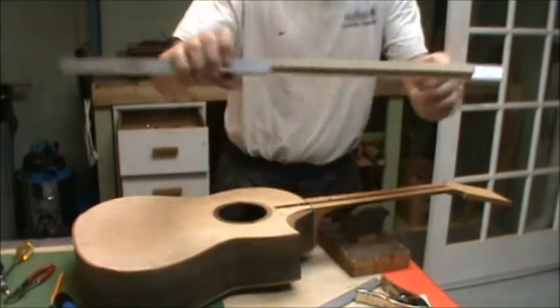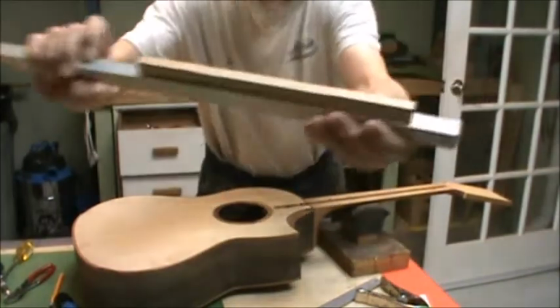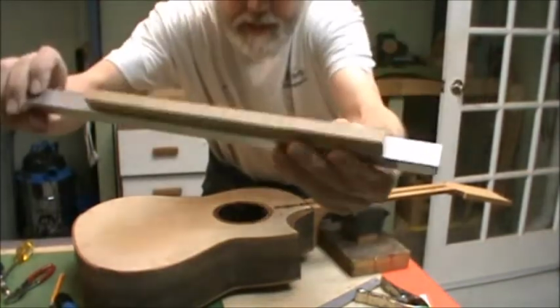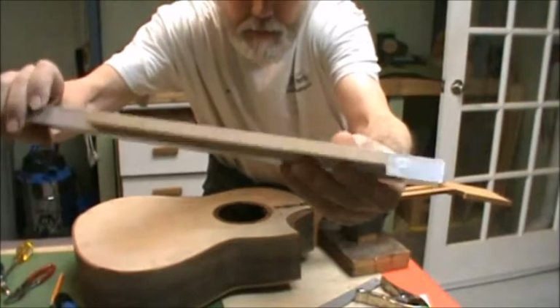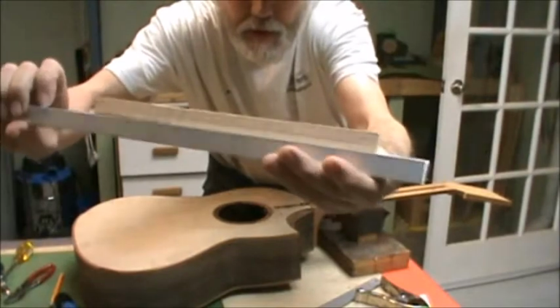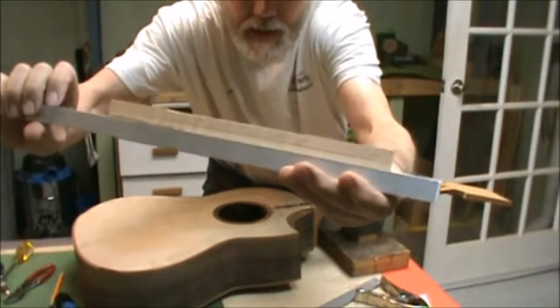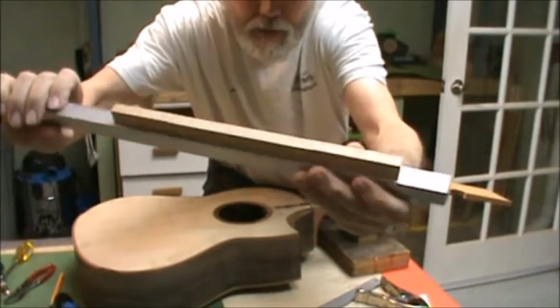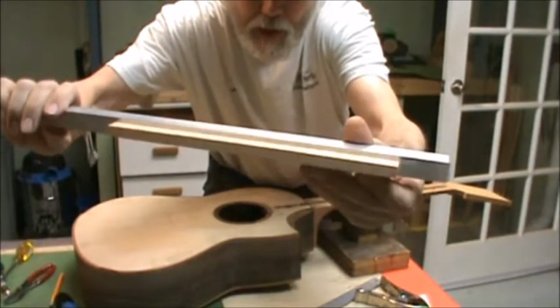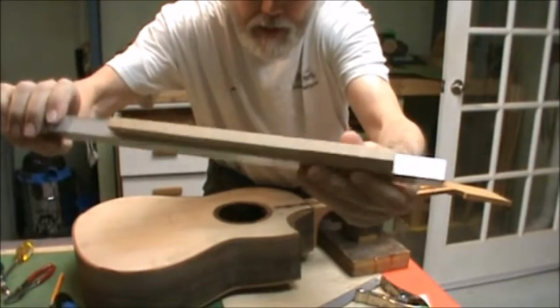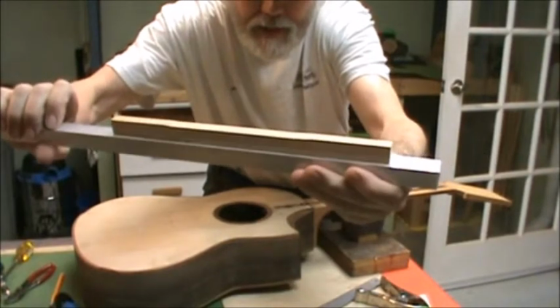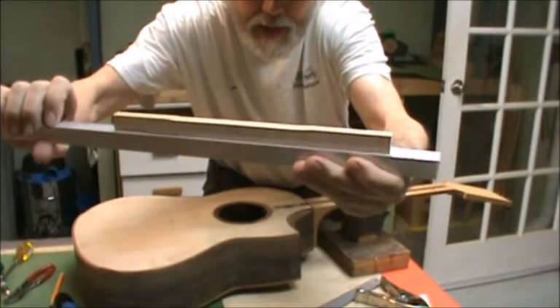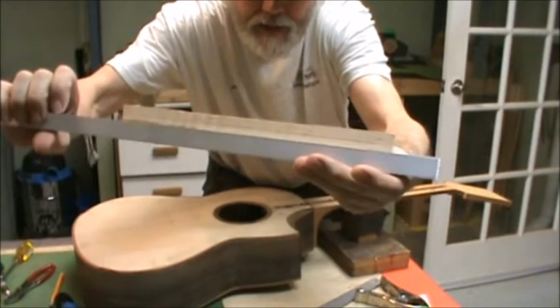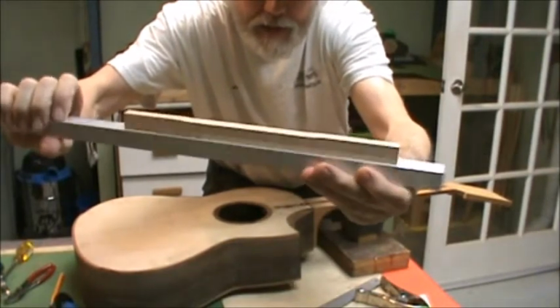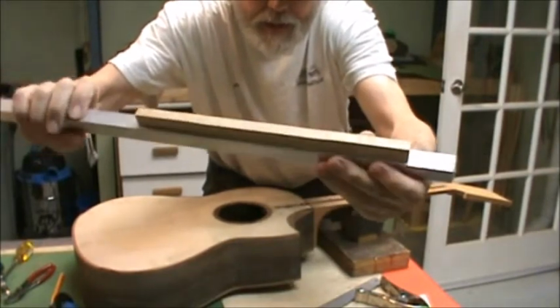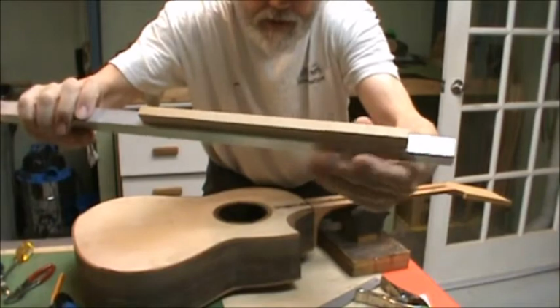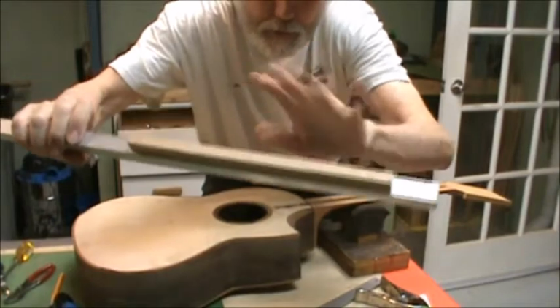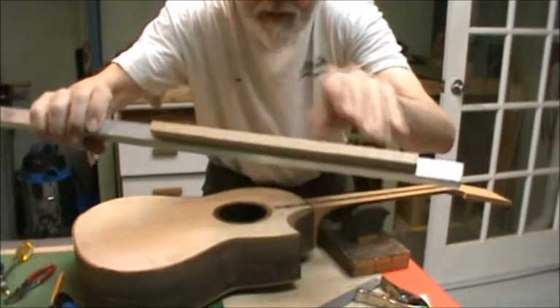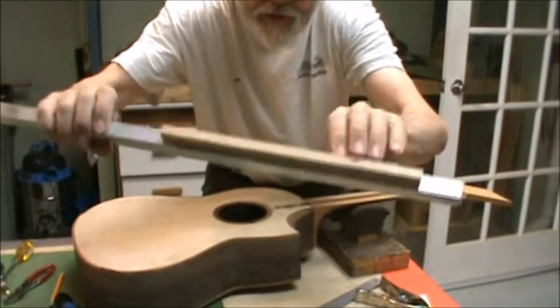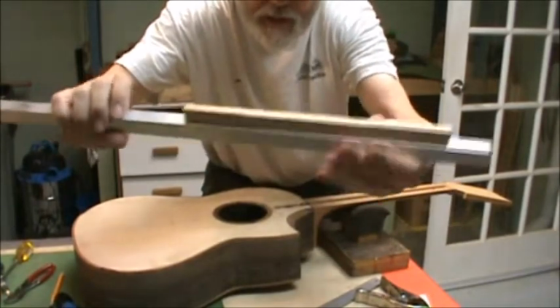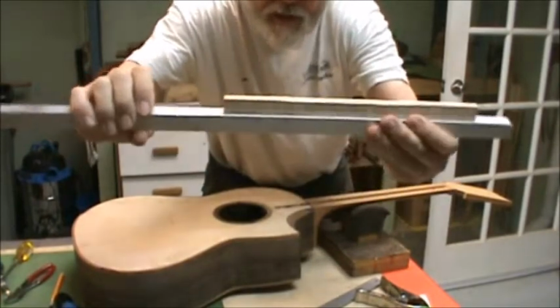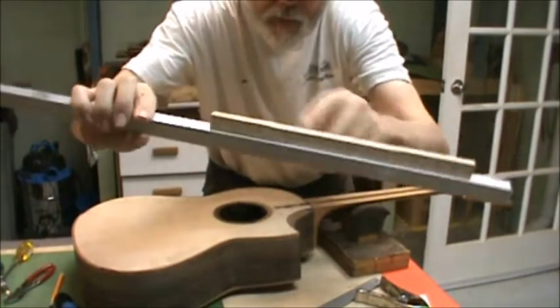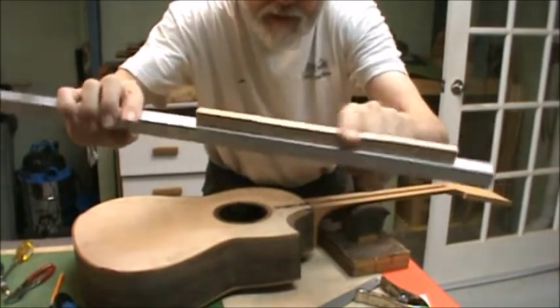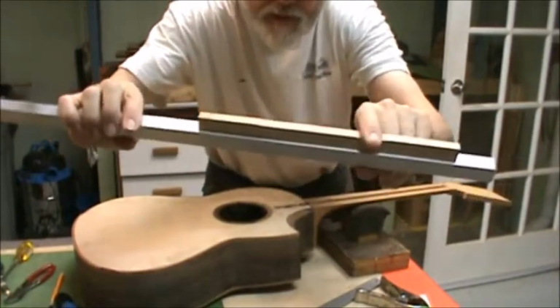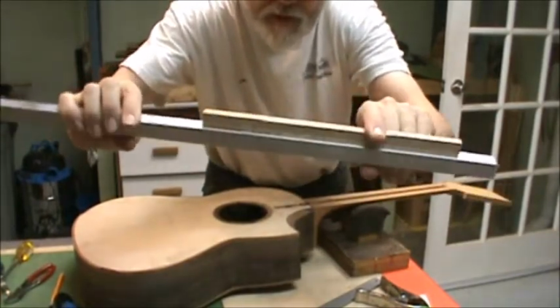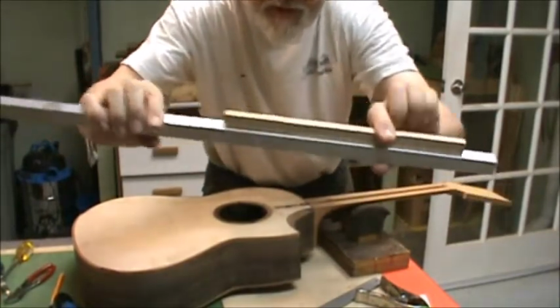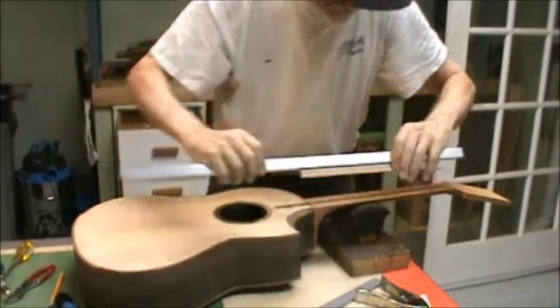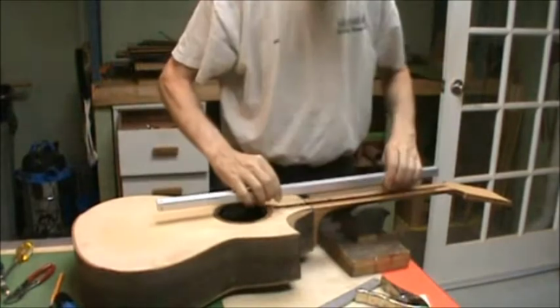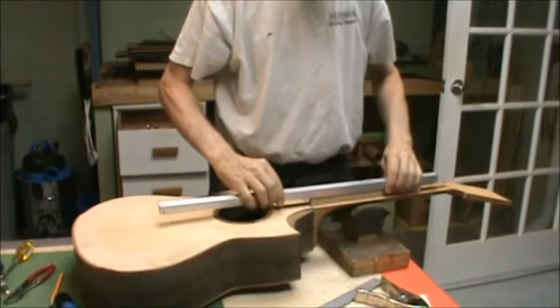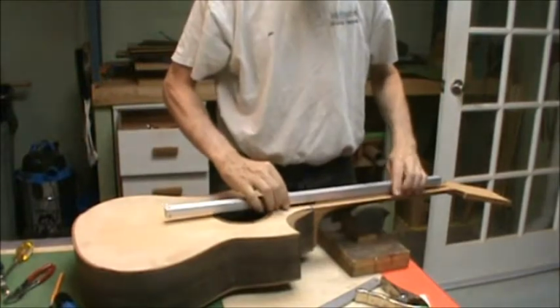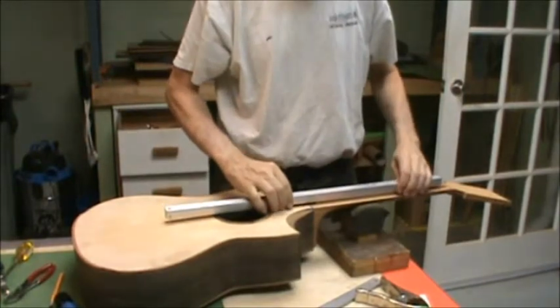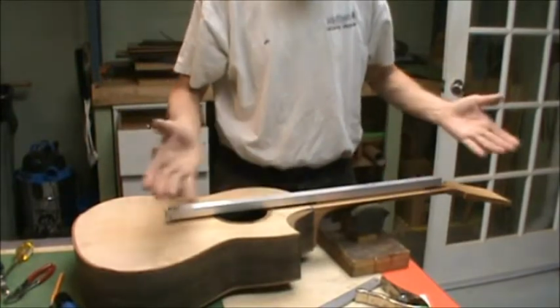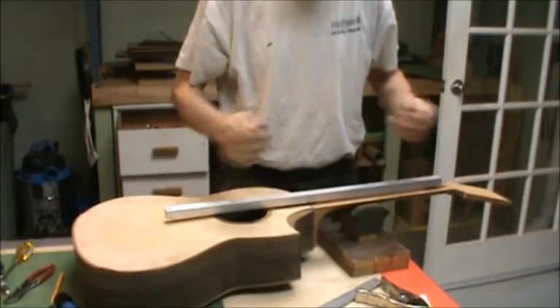That's the size of my truss rod. I like to use the old Martin design double-action truss rods — that's a whole other story. You can put whatever size truss rod you're using in there; it just fits in the slot.